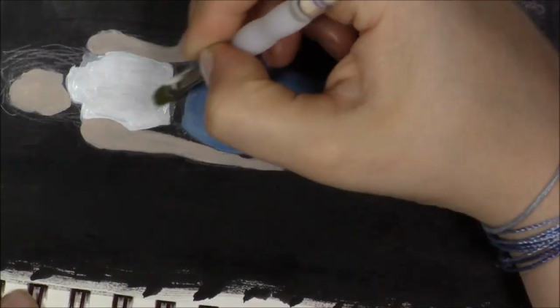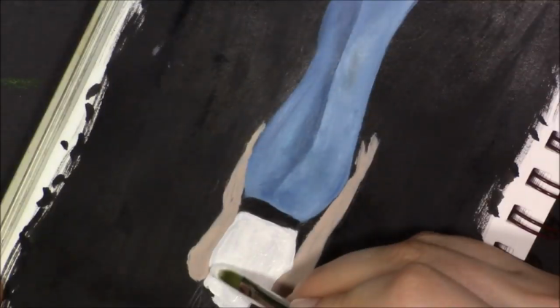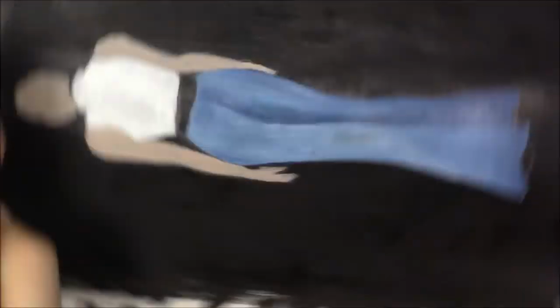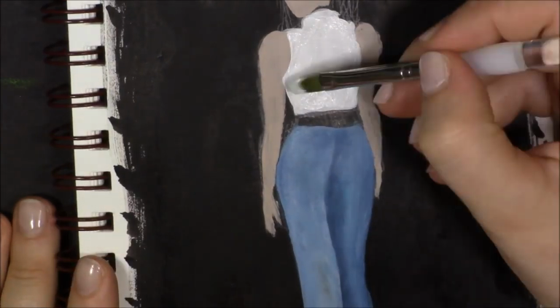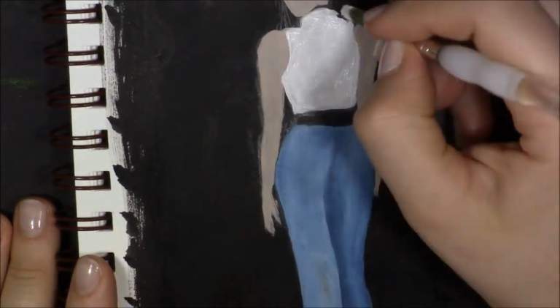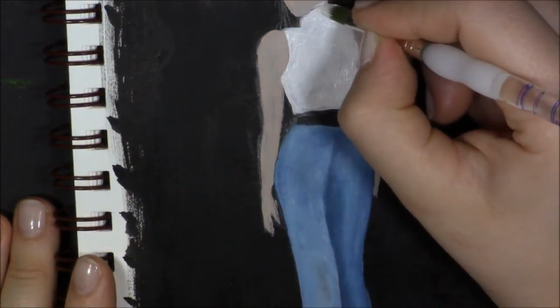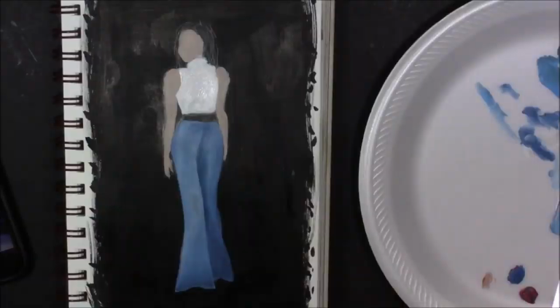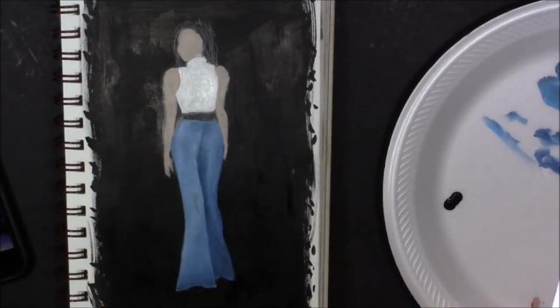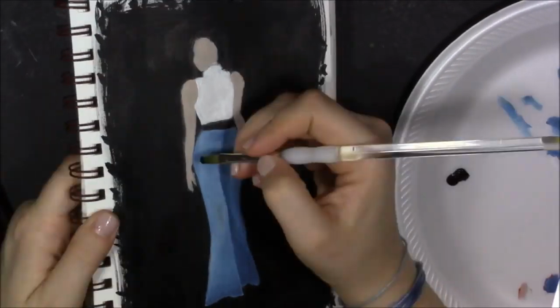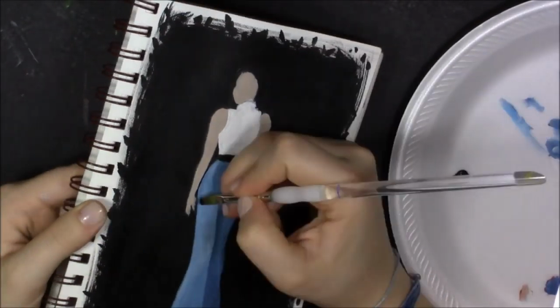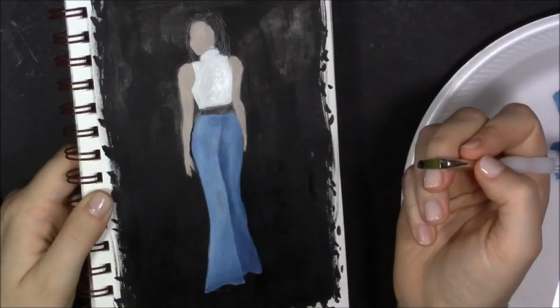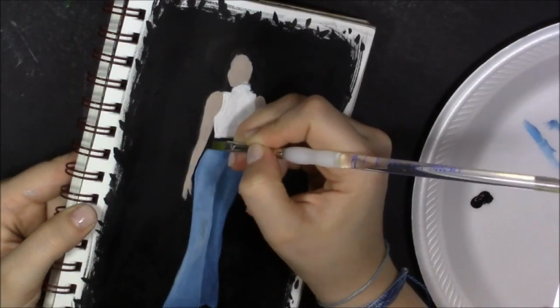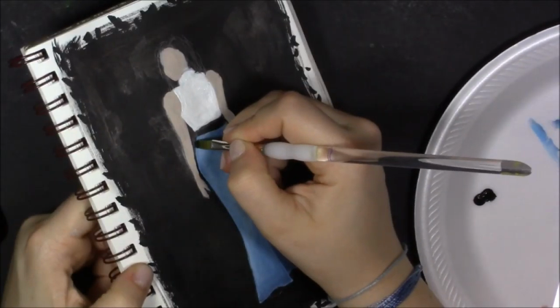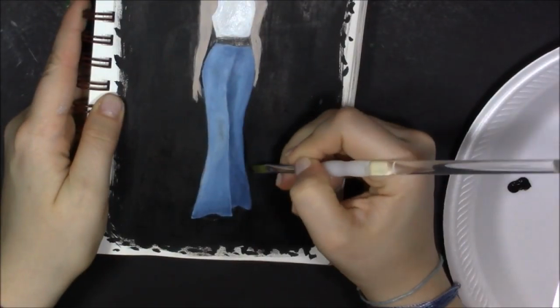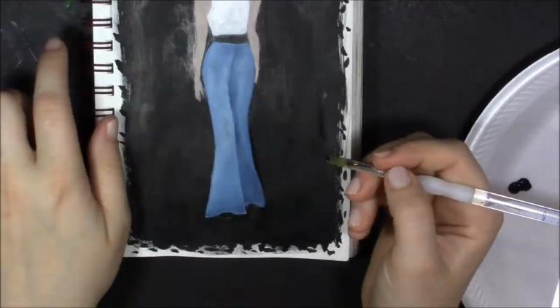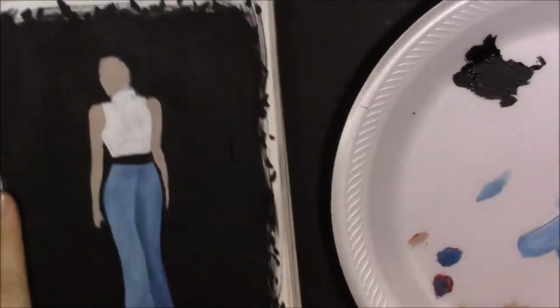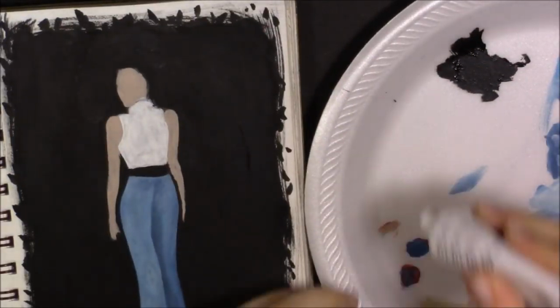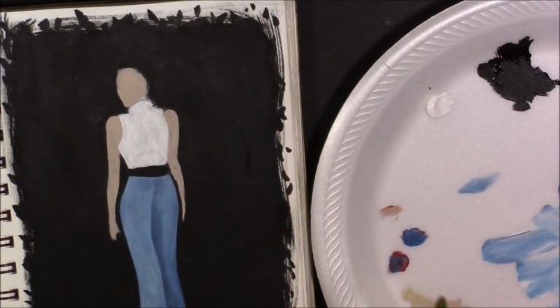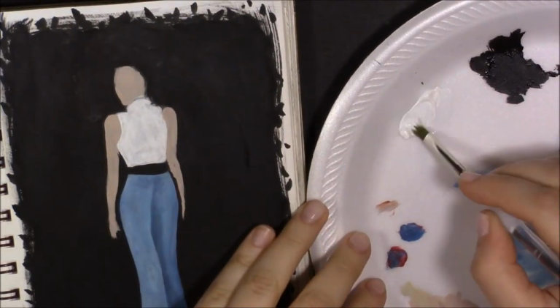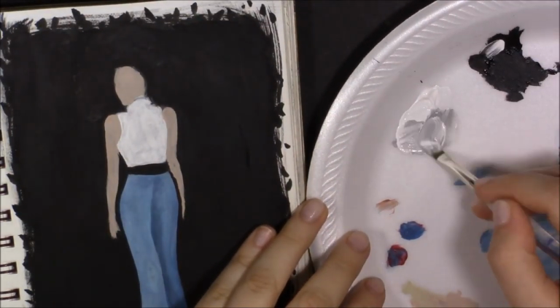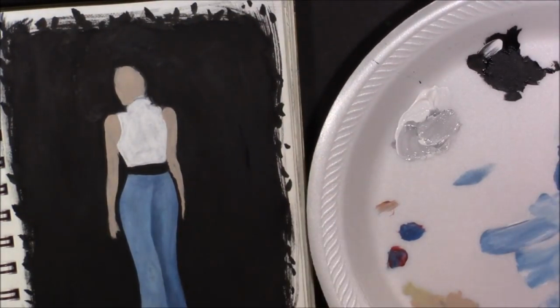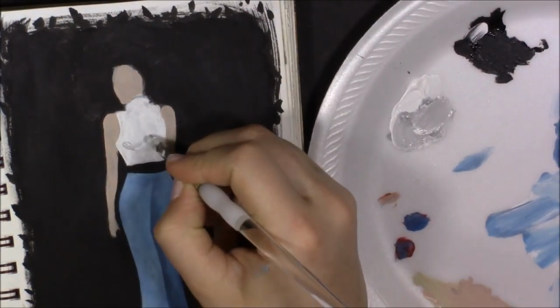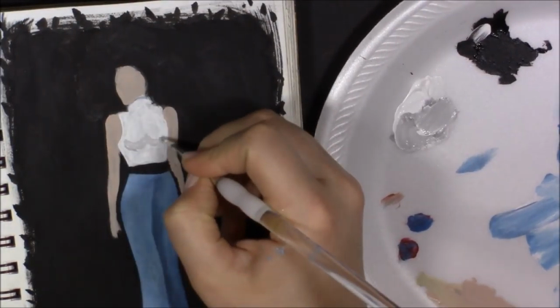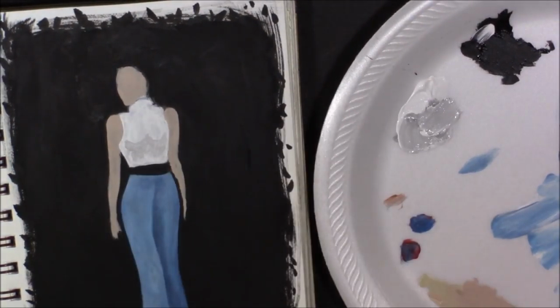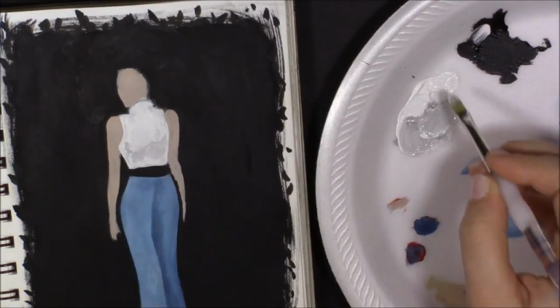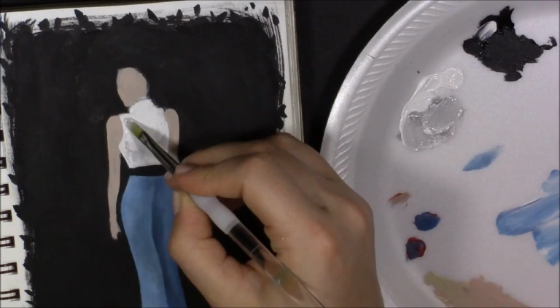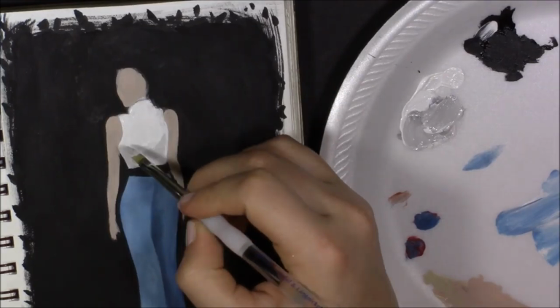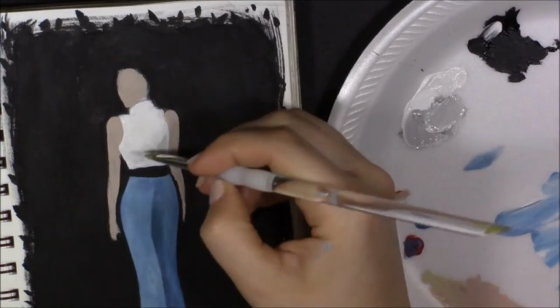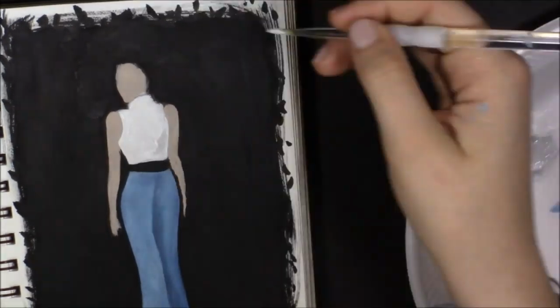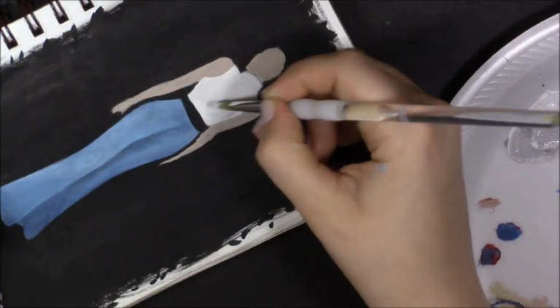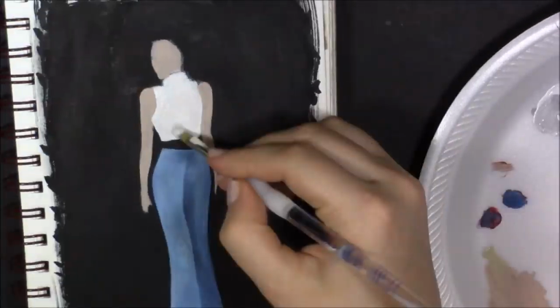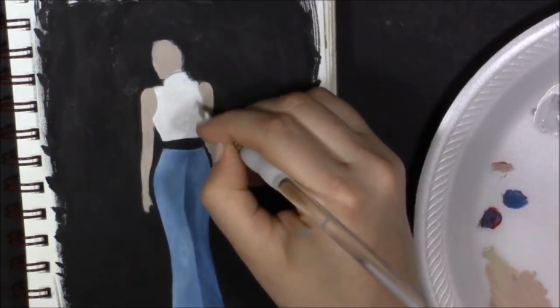Also, just using acrylic paint in a sketchbook — which is just a mixed media sketchbook — I don't know if that was the best idea, but you know it happened and I think it turned out pretty nice in the end. So I guess that's what matters.